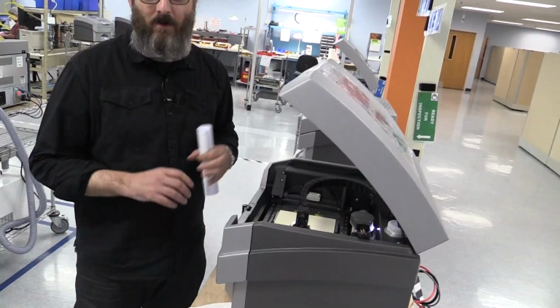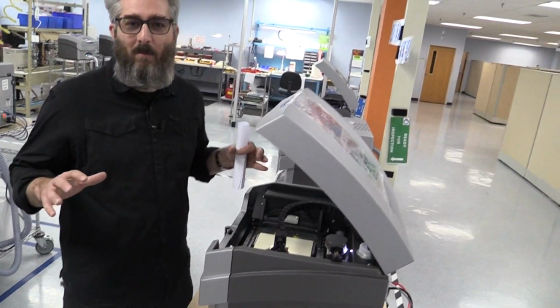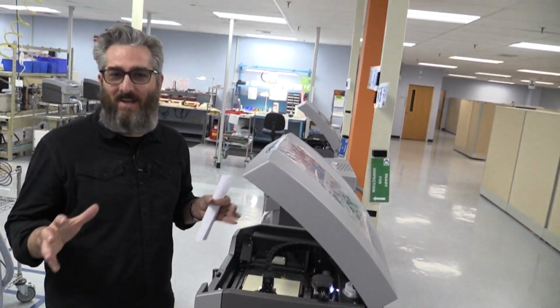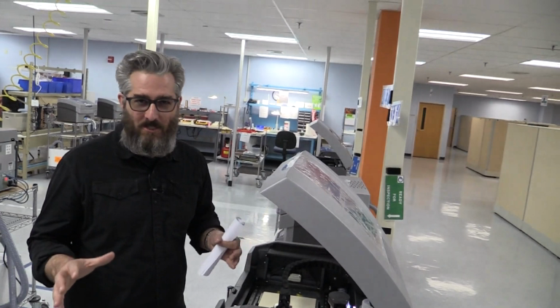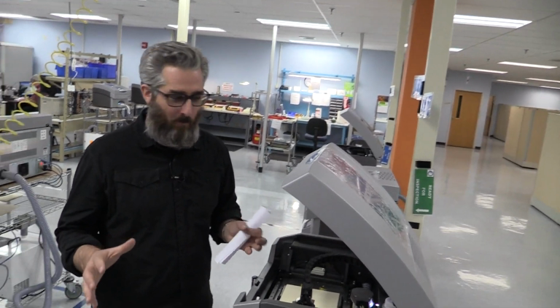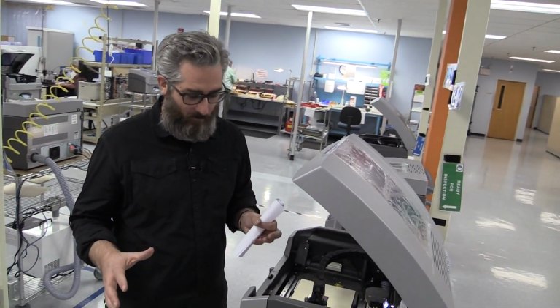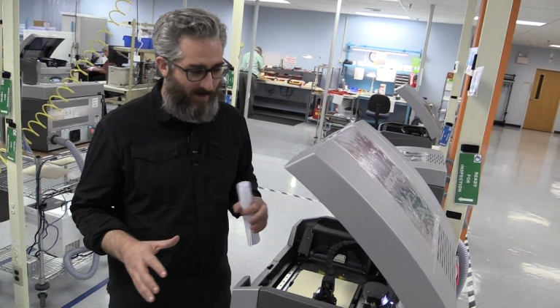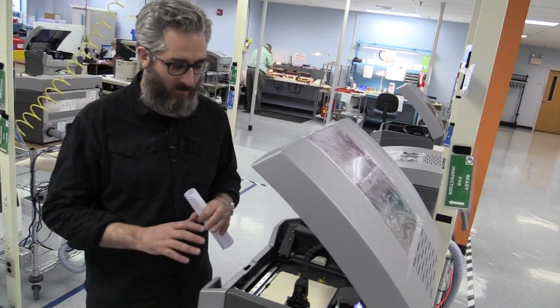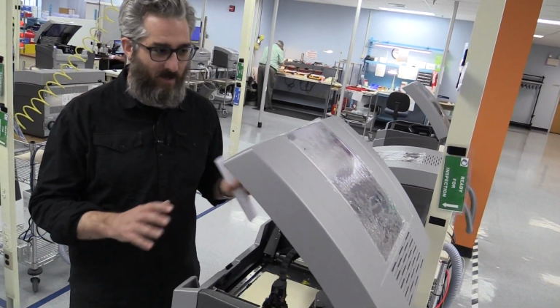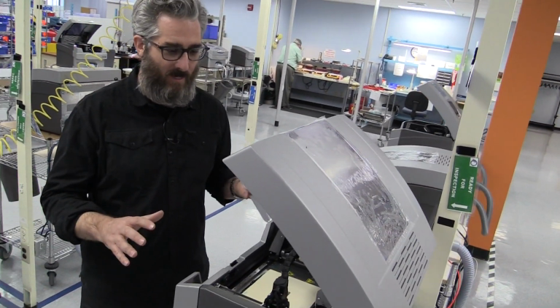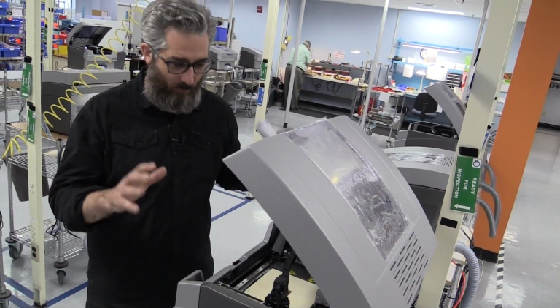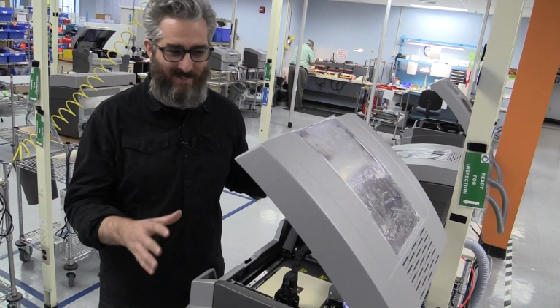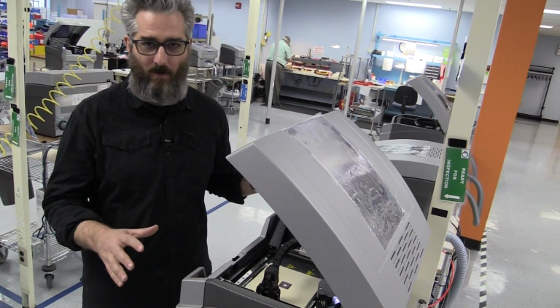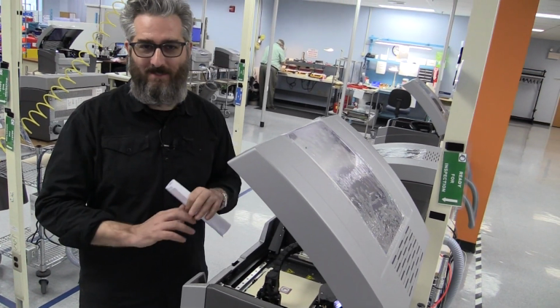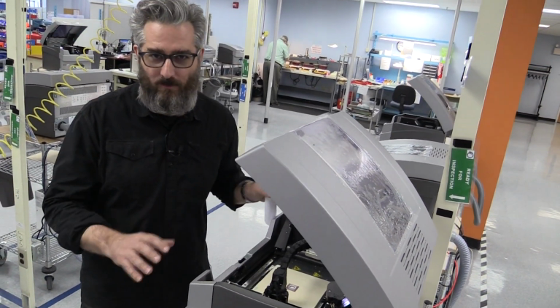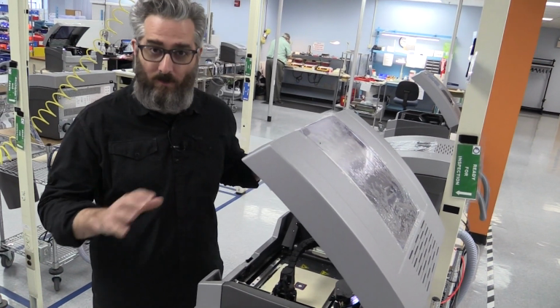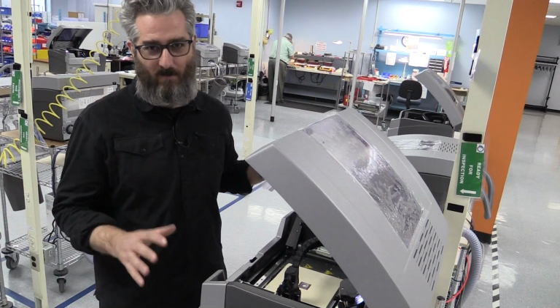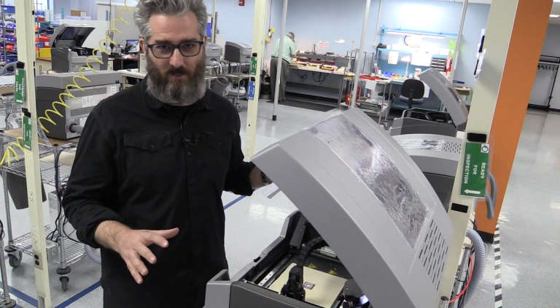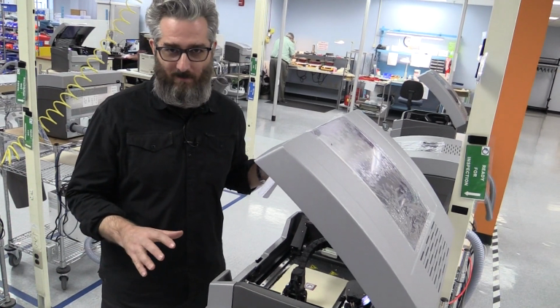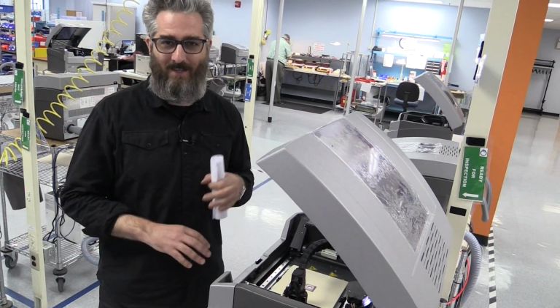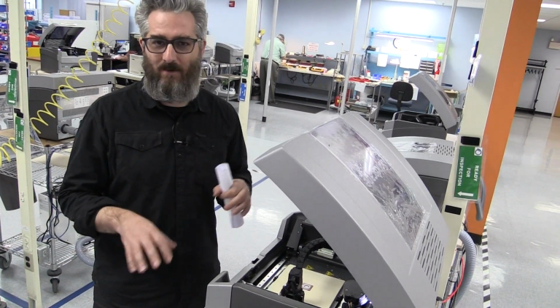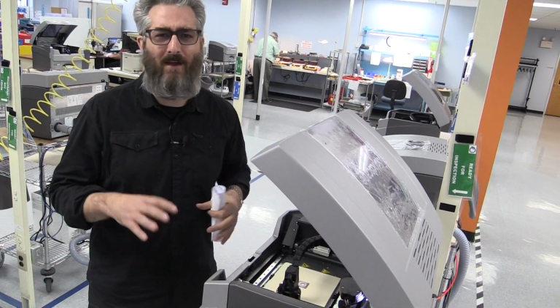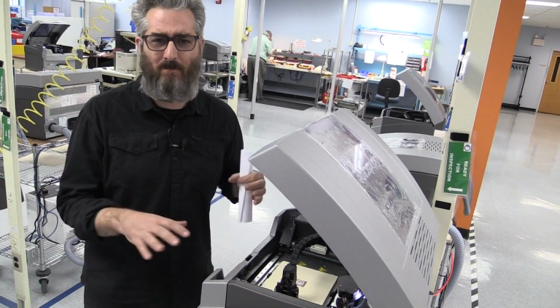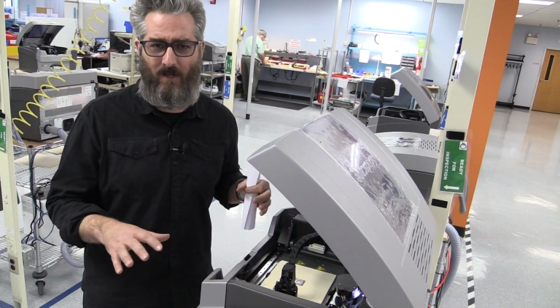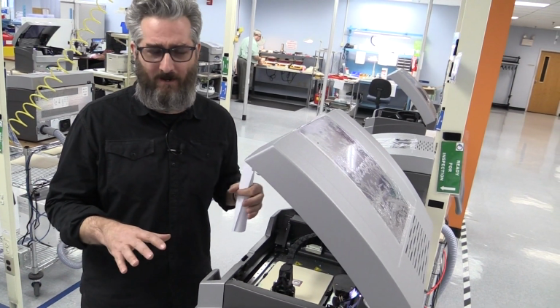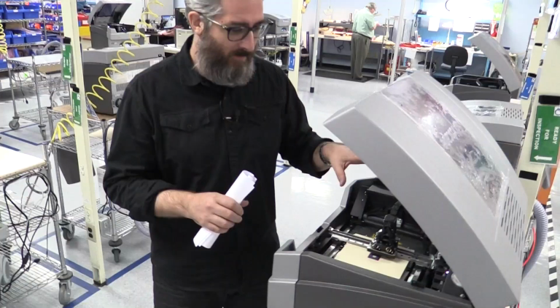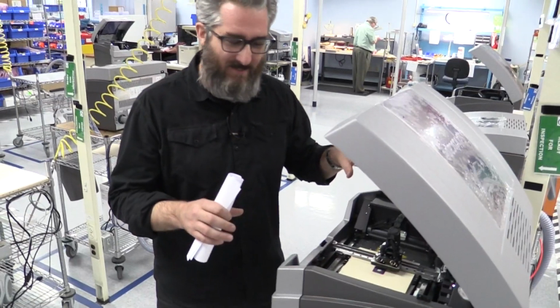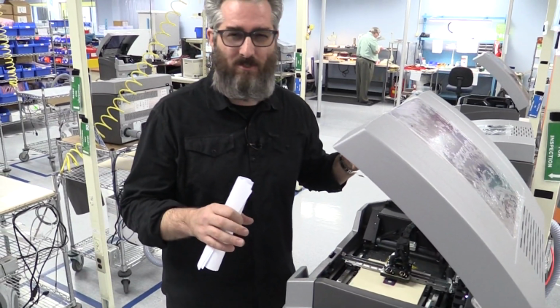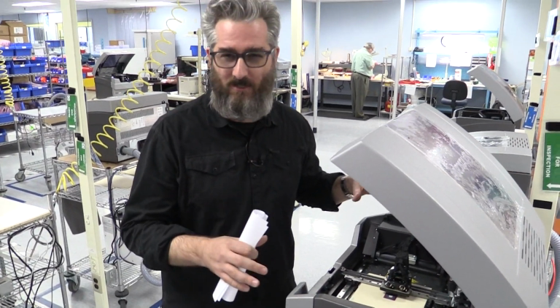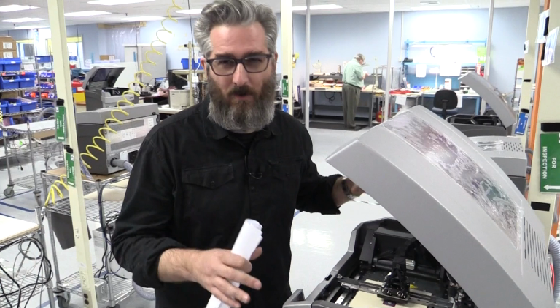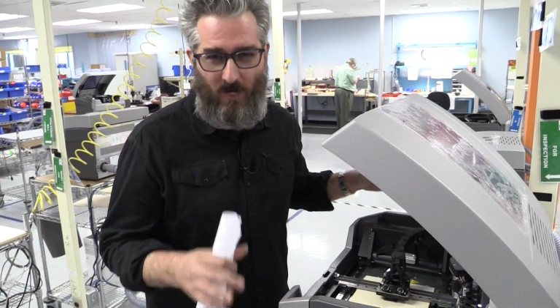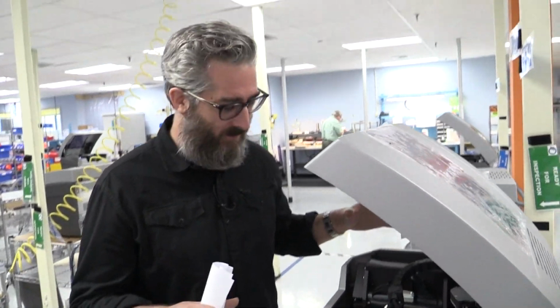Let me break this technology down for you. What we've got here is a SolidScape 3Z Pro. This is the ultra ultra high-precision model. It gets down to like five or six micron layer height. These things are just luscious, super ultra high precision.